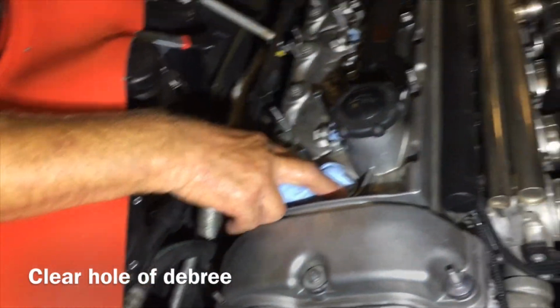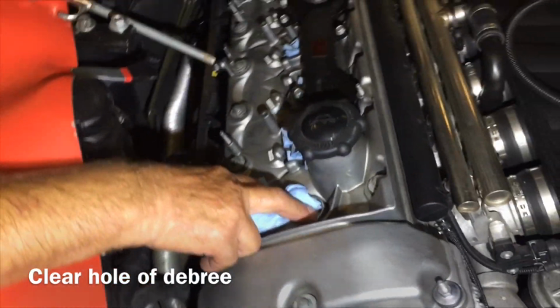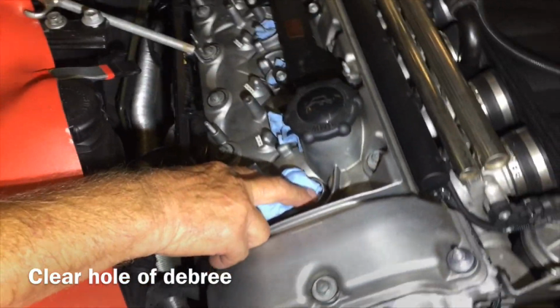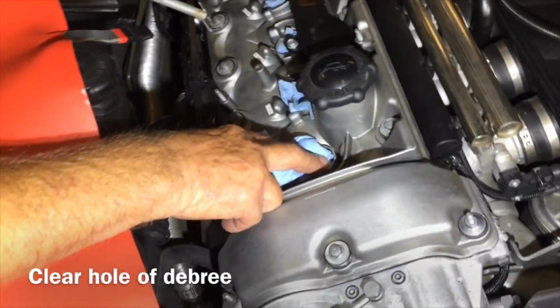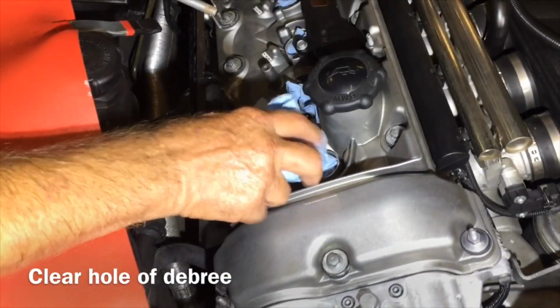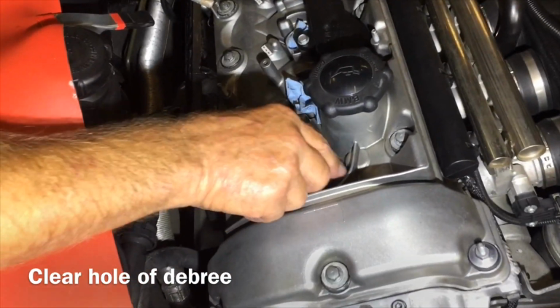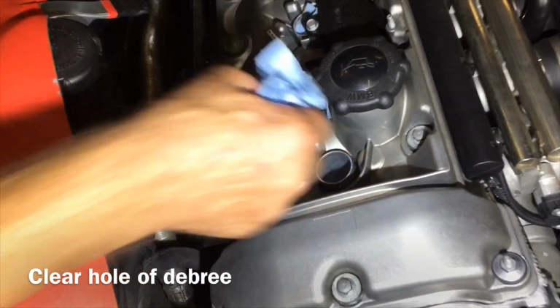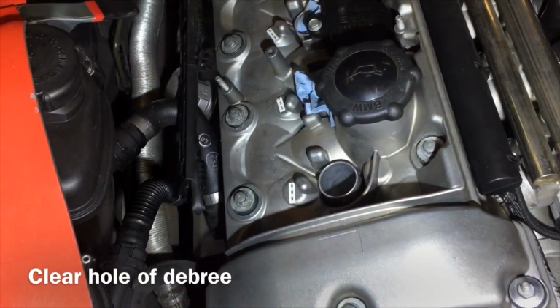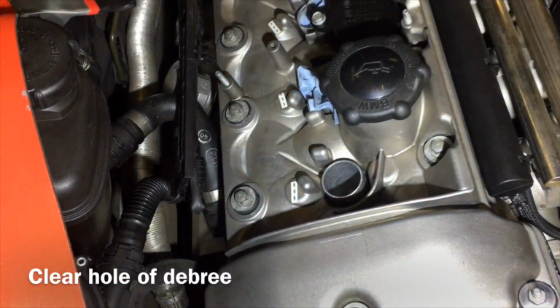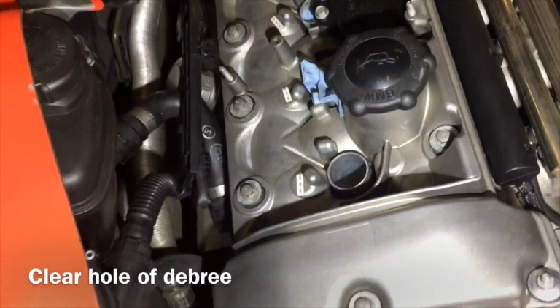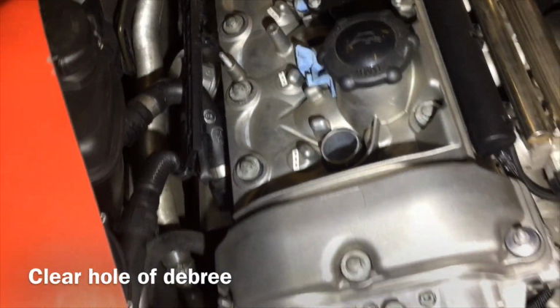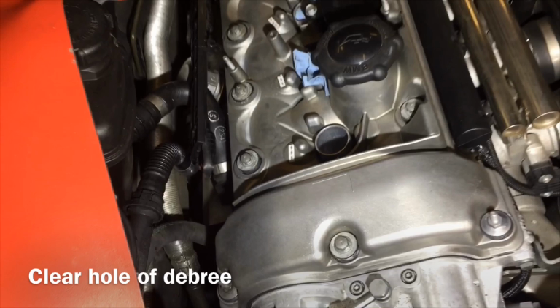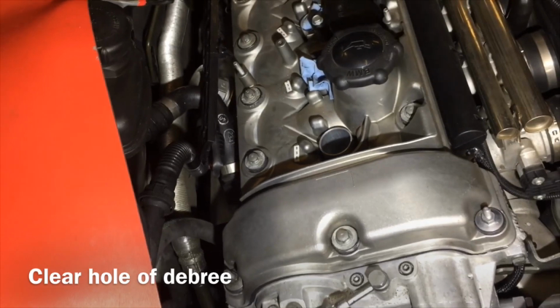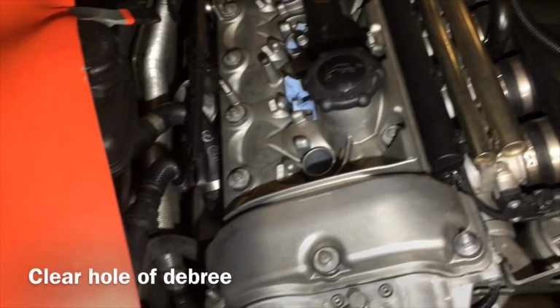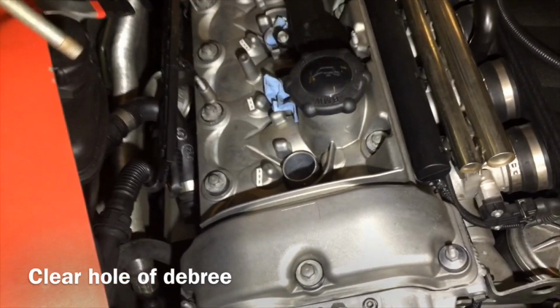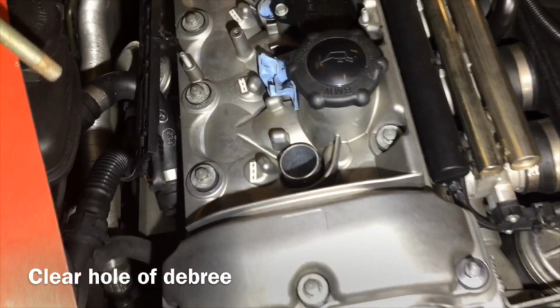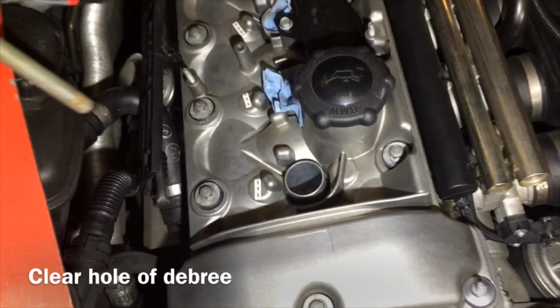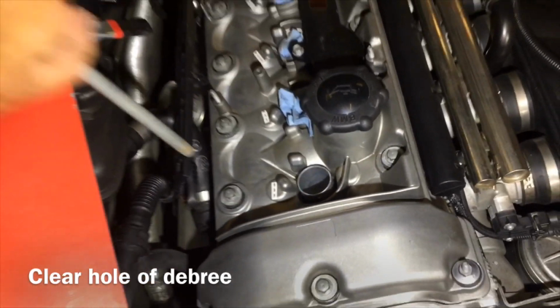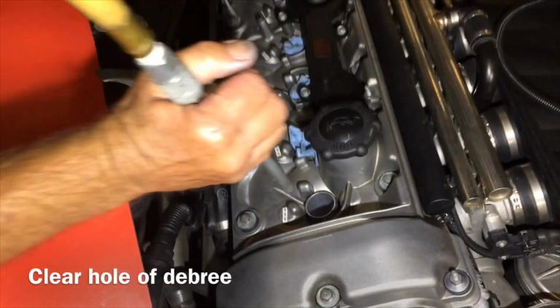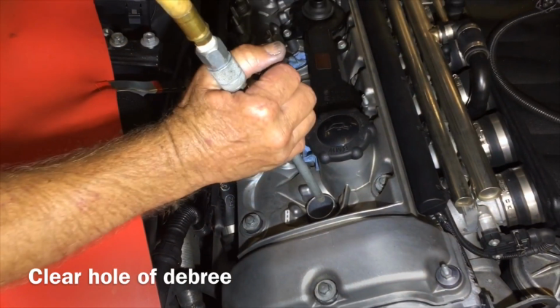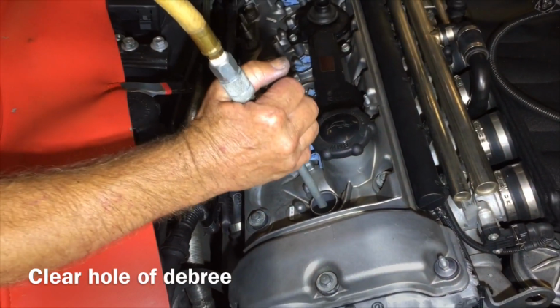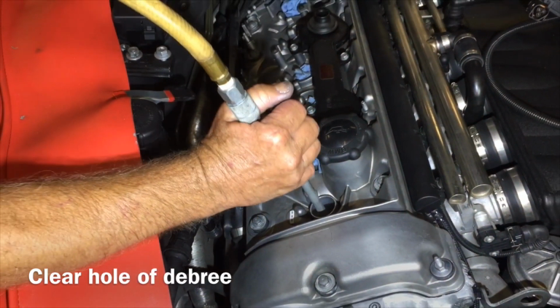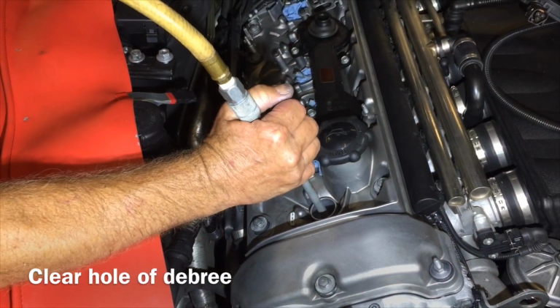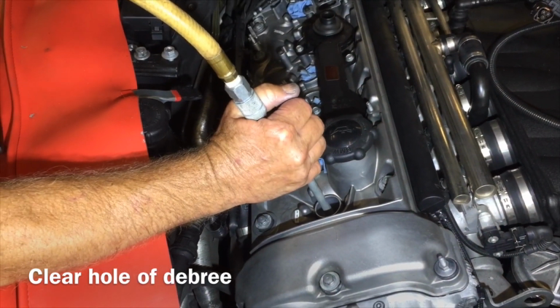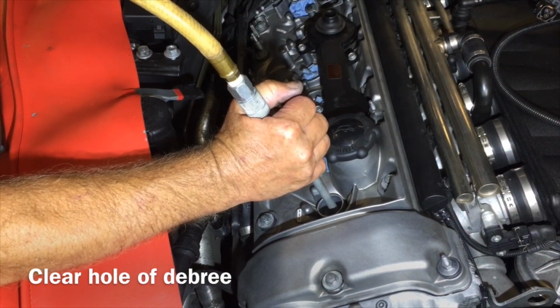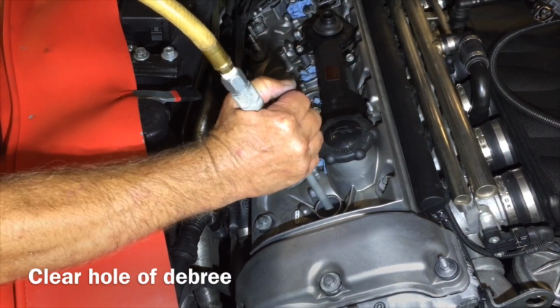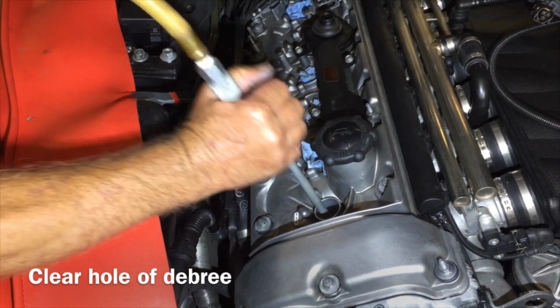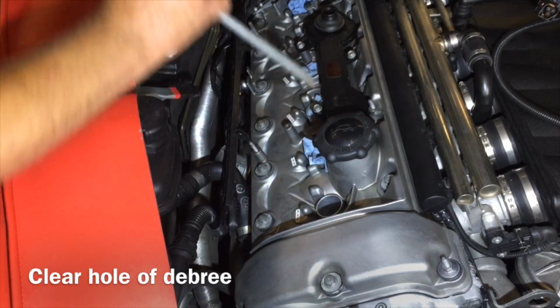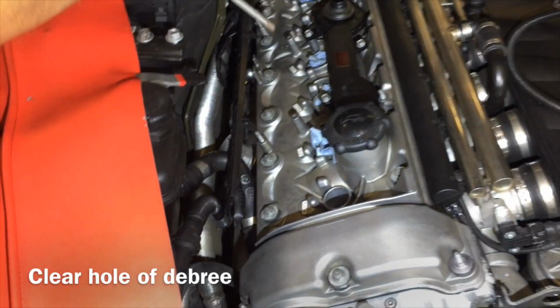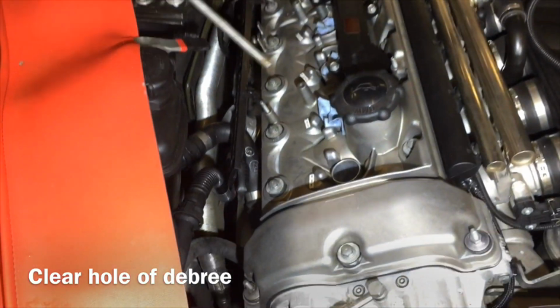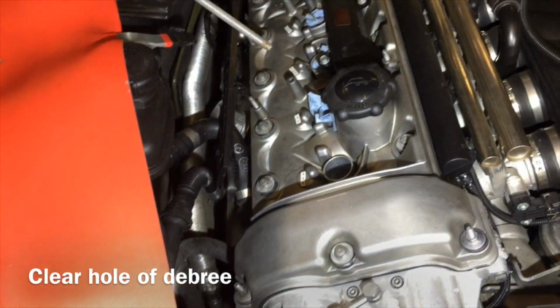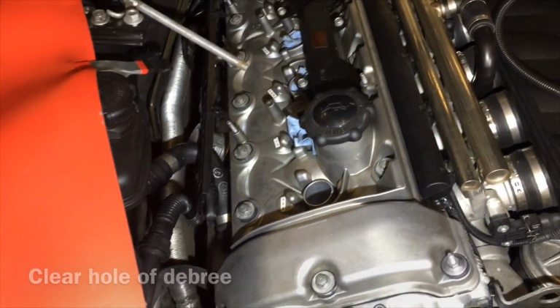We're going to change these plugs out. We've had these covered up while working on this engine. We're going to pull our paper out first, then blow it out to make sure there's no dirt inside. It's blown out.